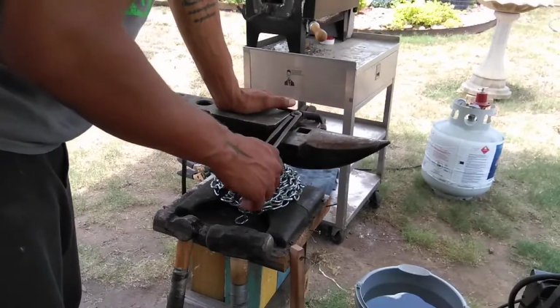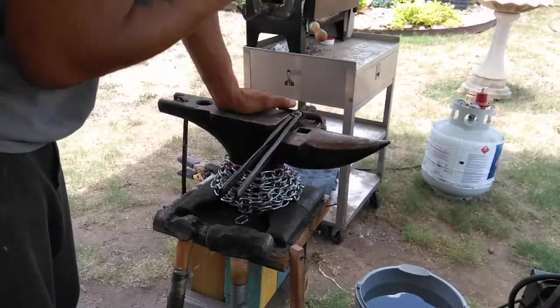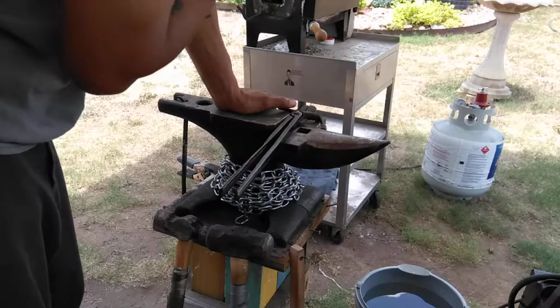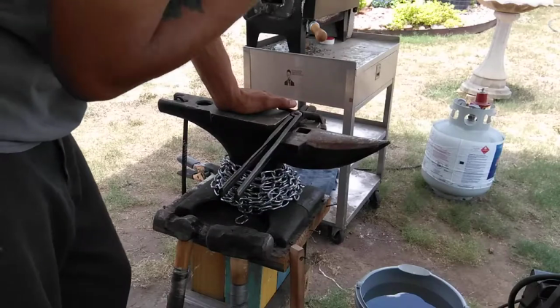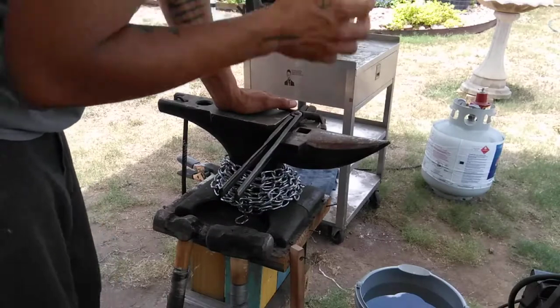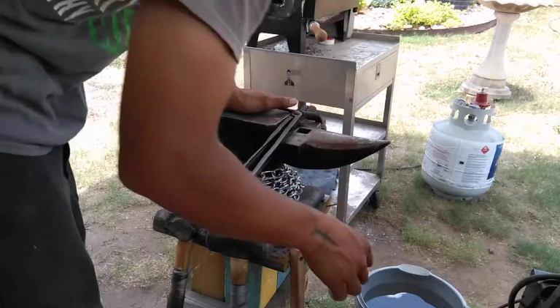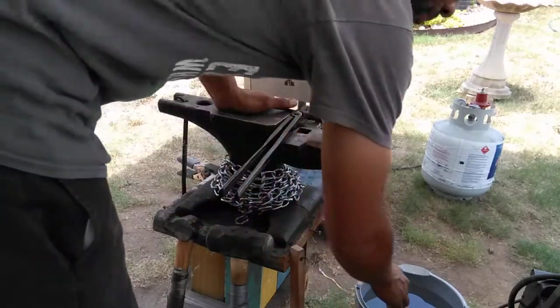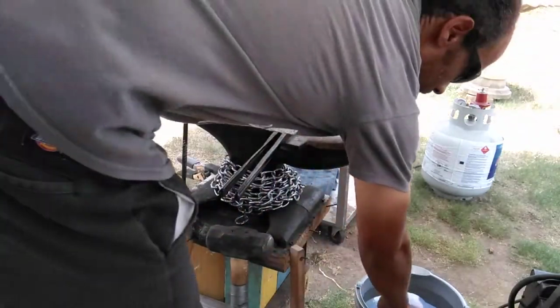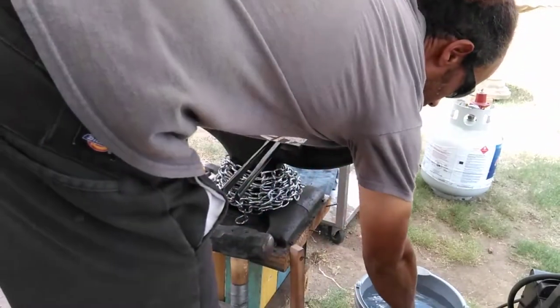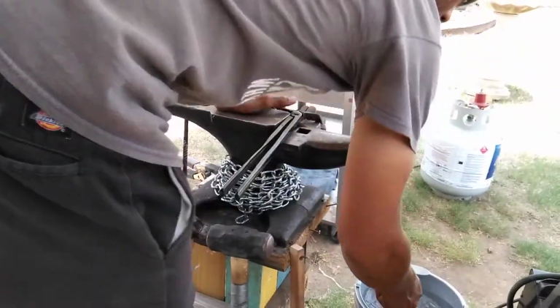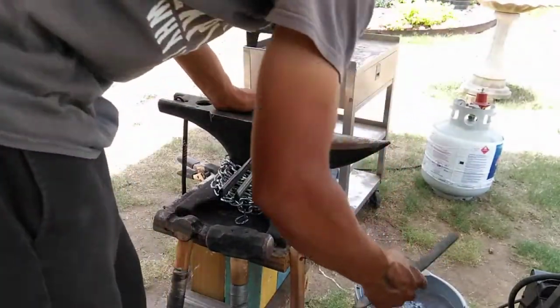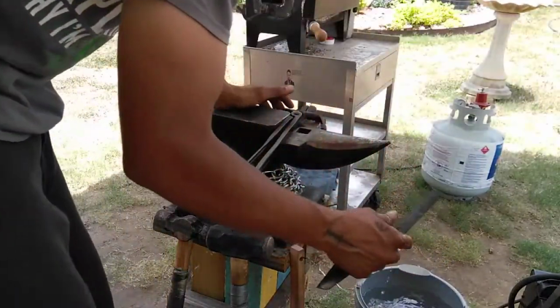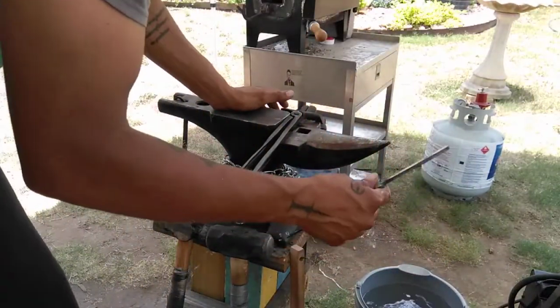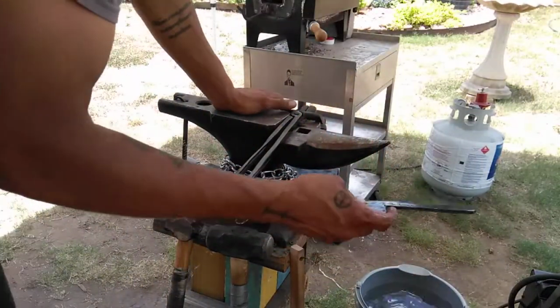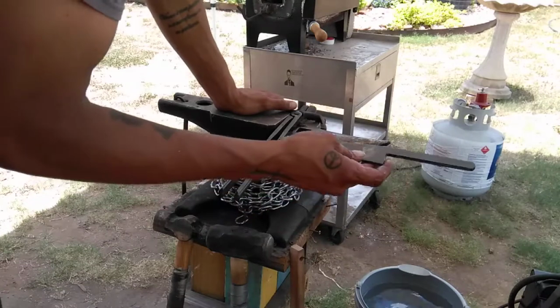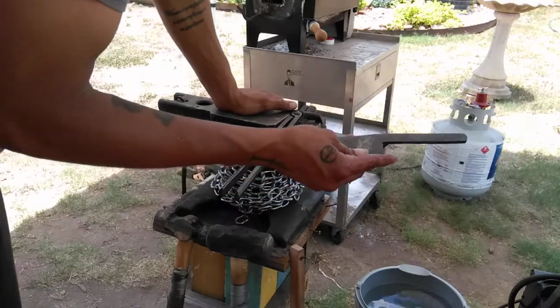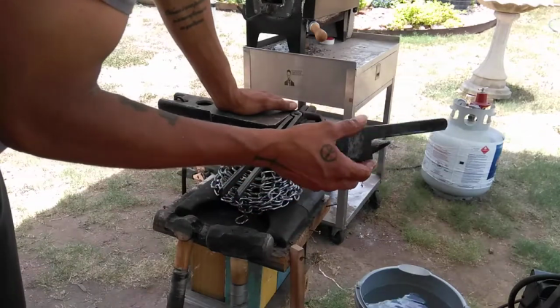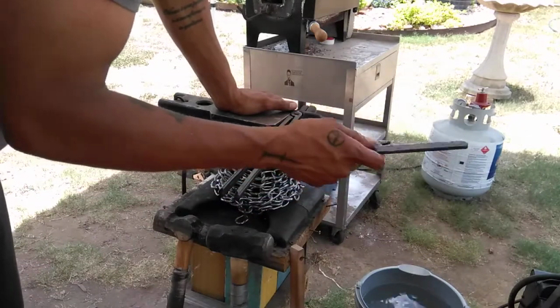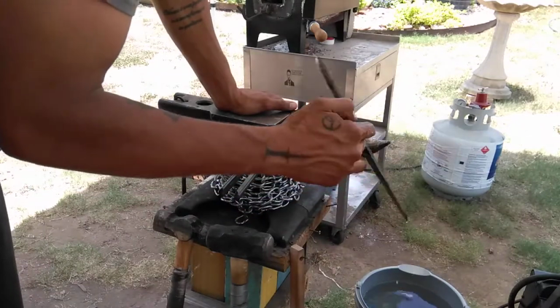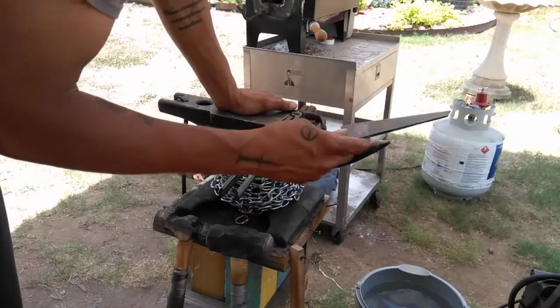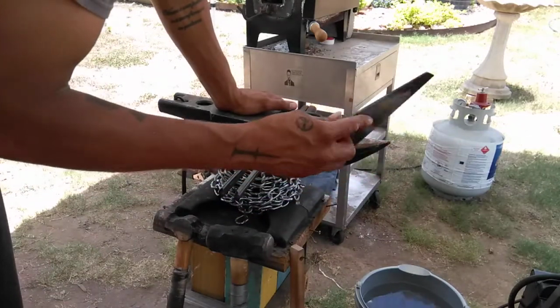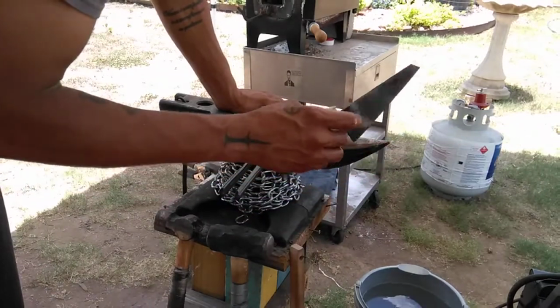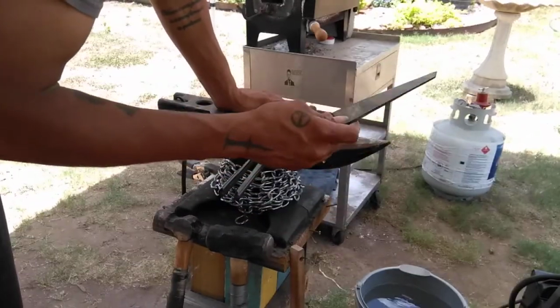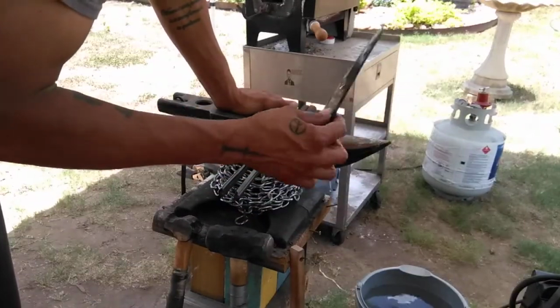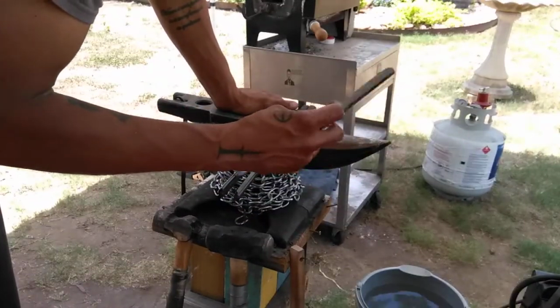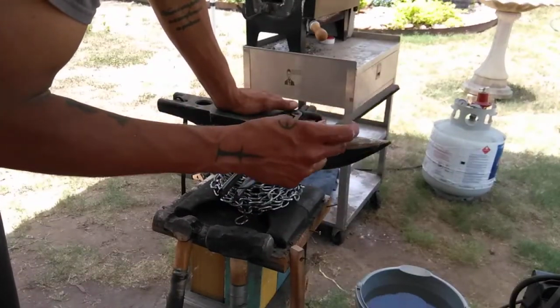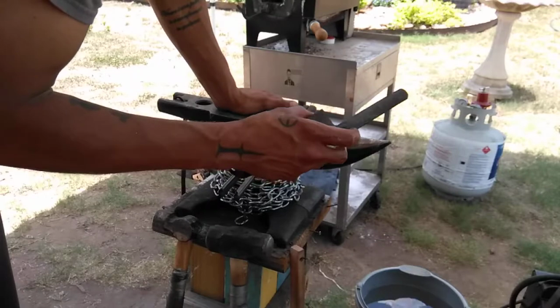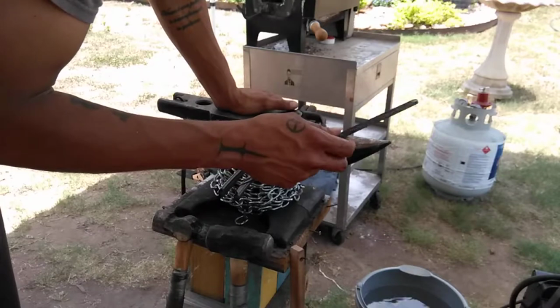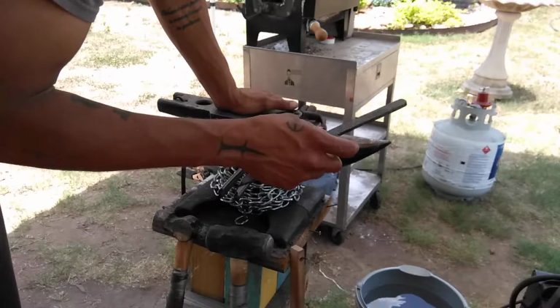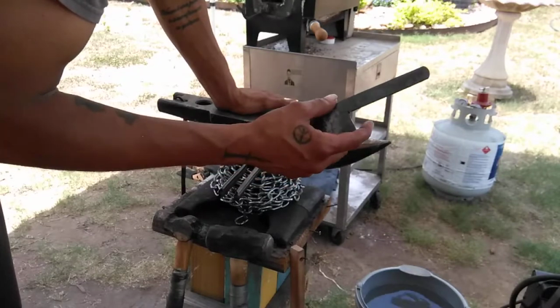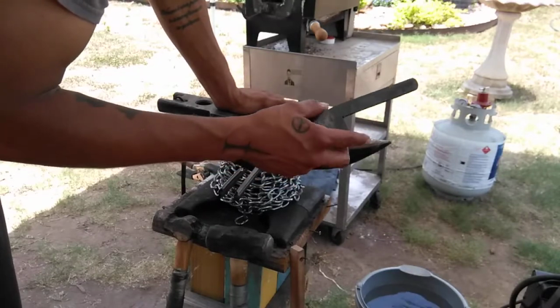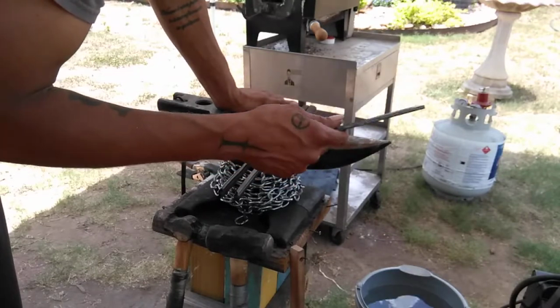A buddy of mine has given me some spring steel — leaf spring rather — that I've made a few knives out of. This is the Japanese style boning knife I'm working on right now, the Wanusuke, something of that sort.